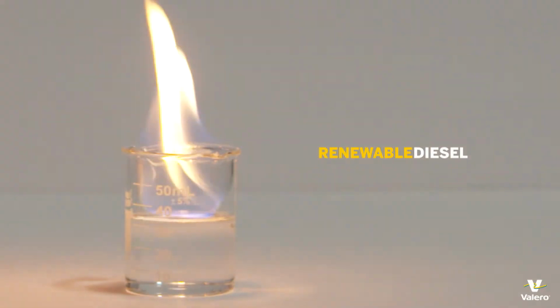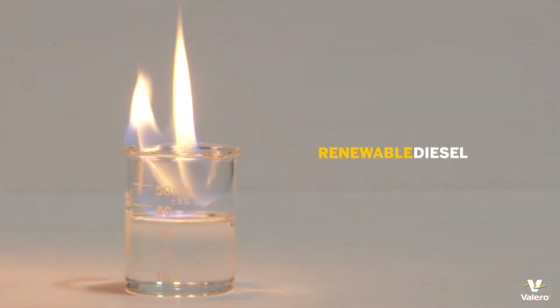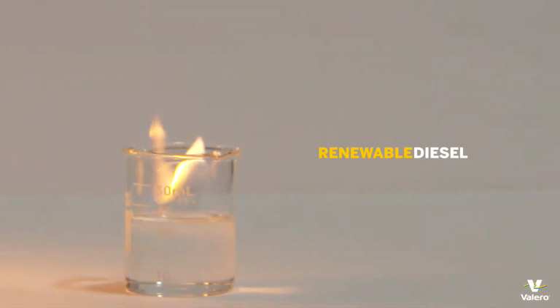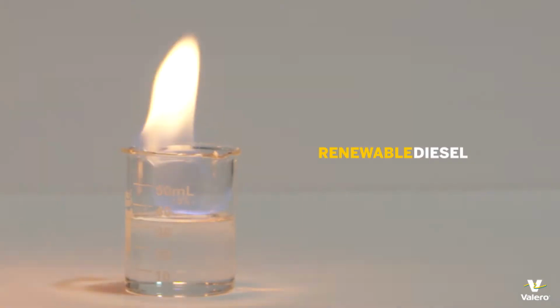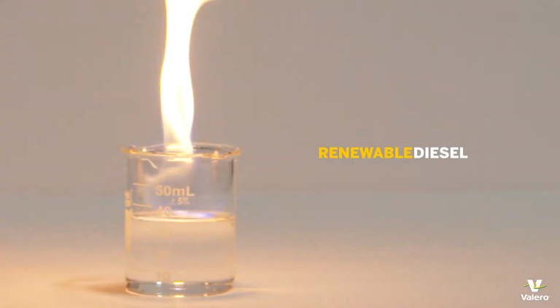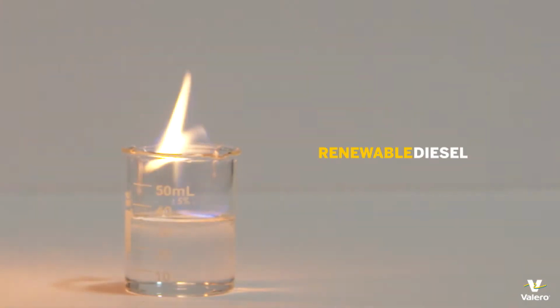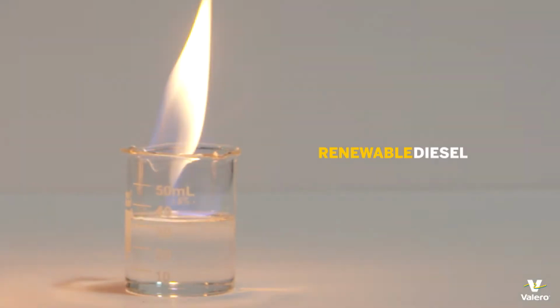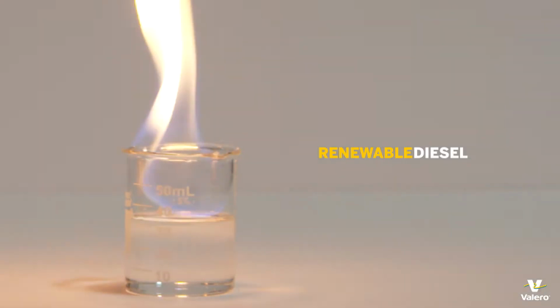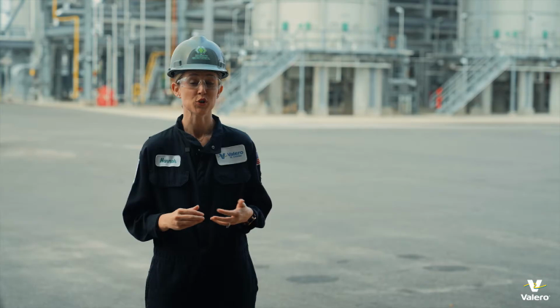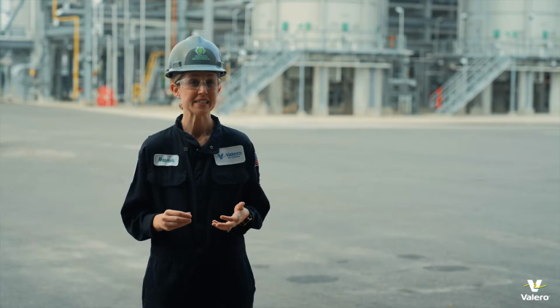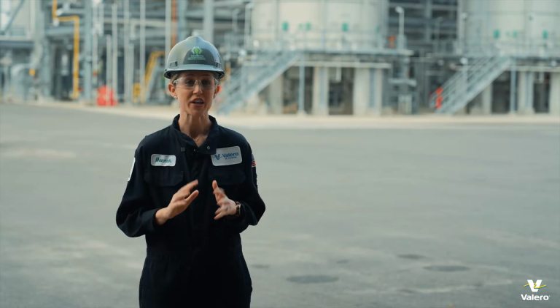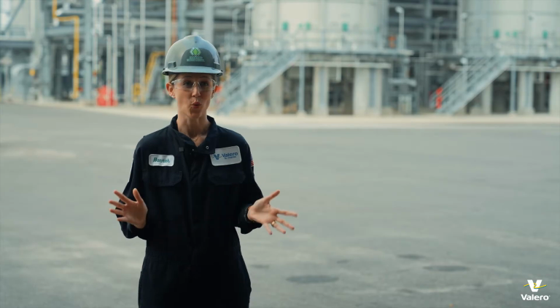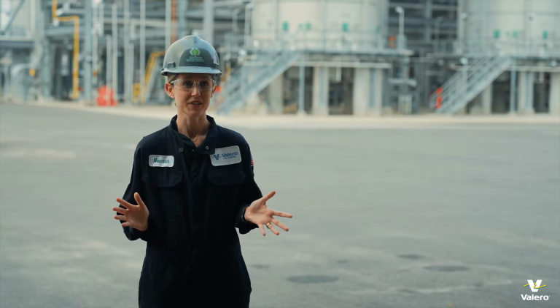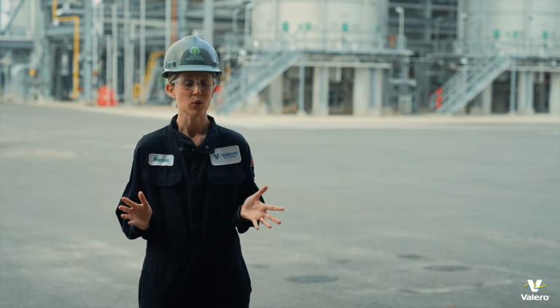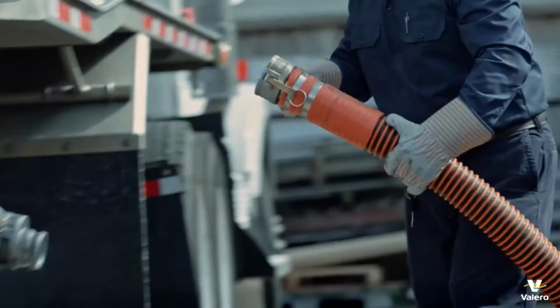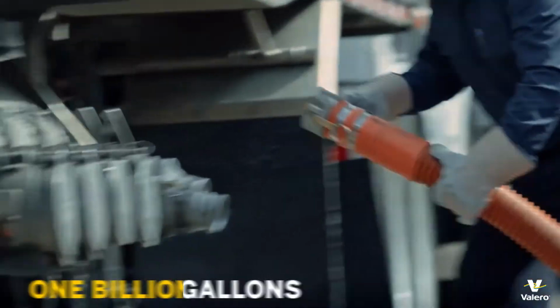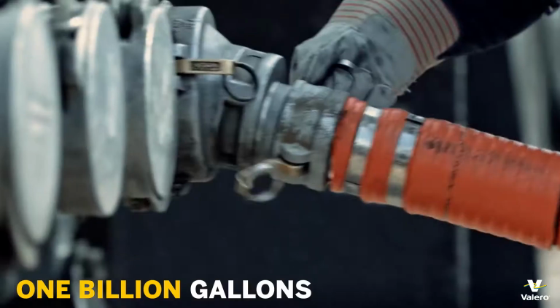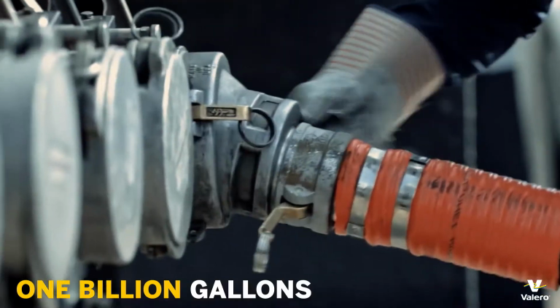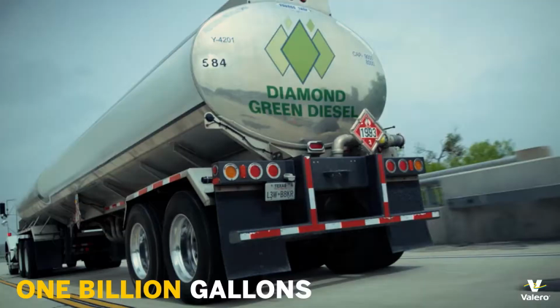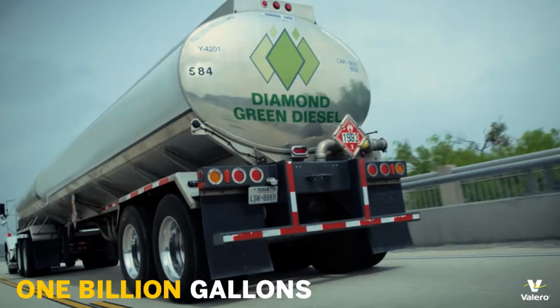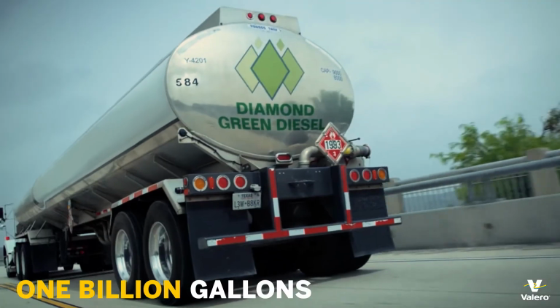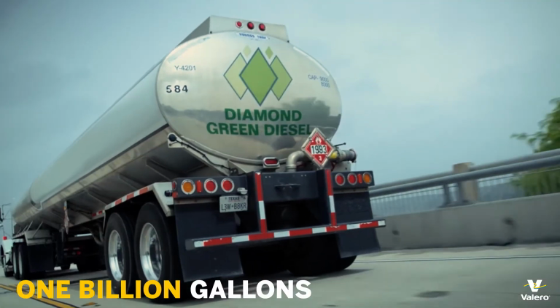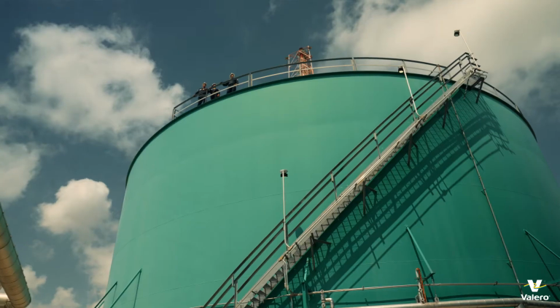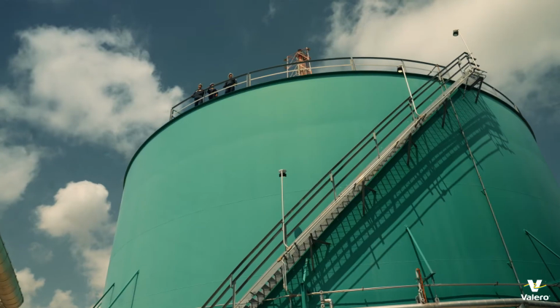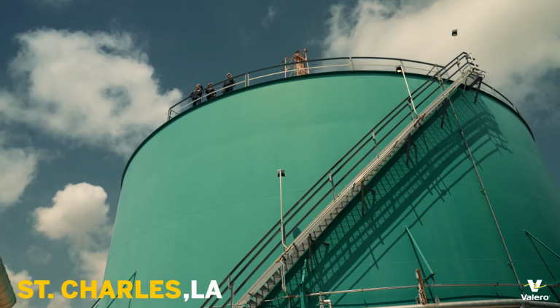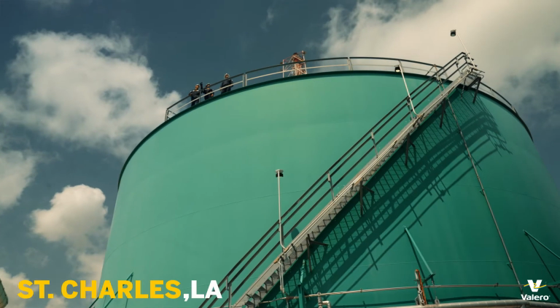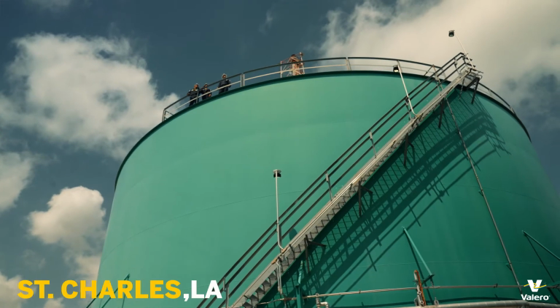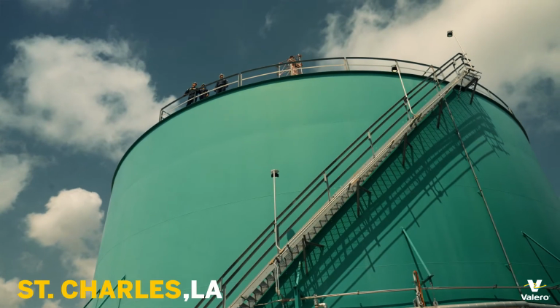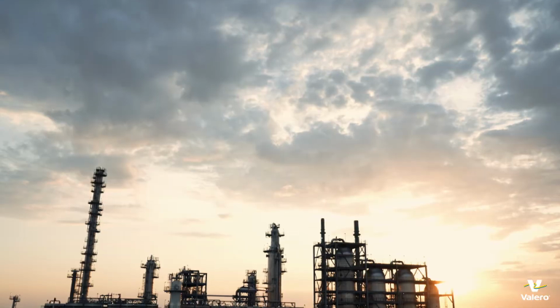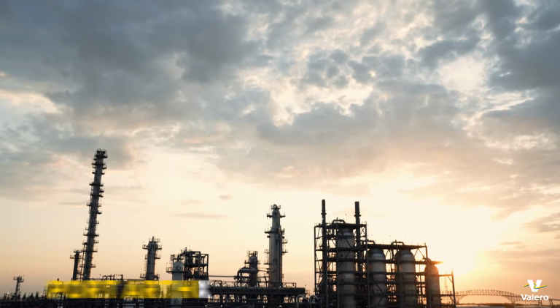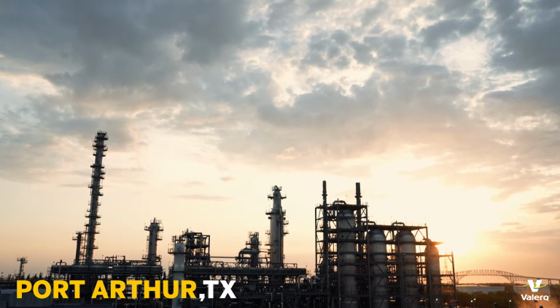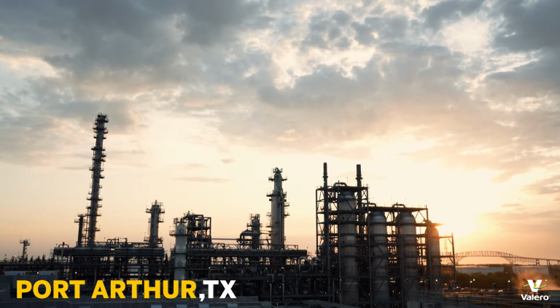Diamond Green Diesel is one of the largest producers of renewable diesel in the world, where we make over 1 billion gallons of renewable diesel at our St. Charles, Louisiana facility and our Port Arthur, Texas facility.